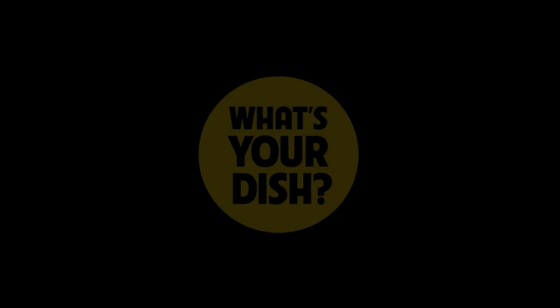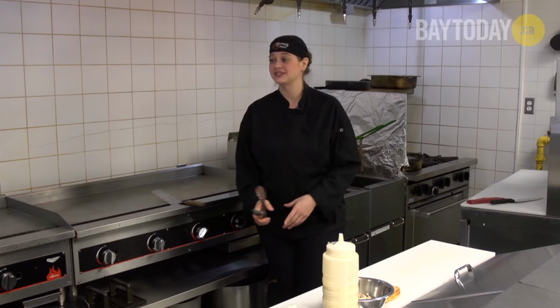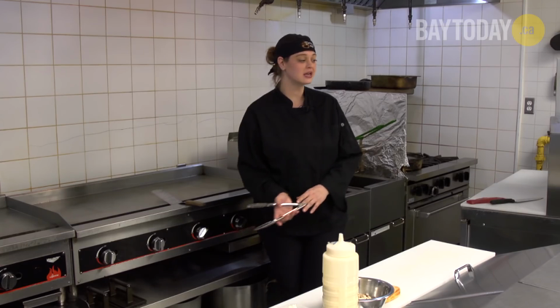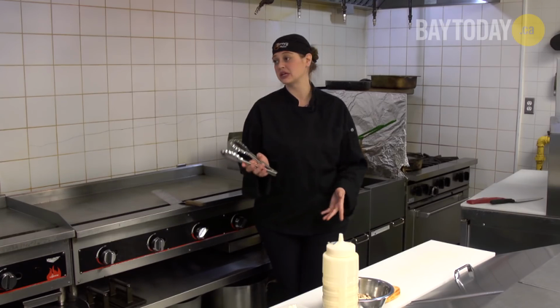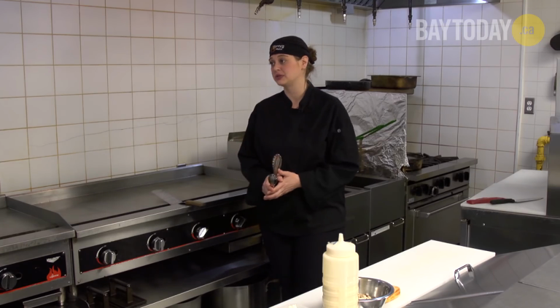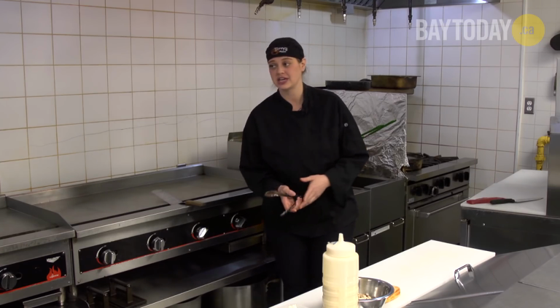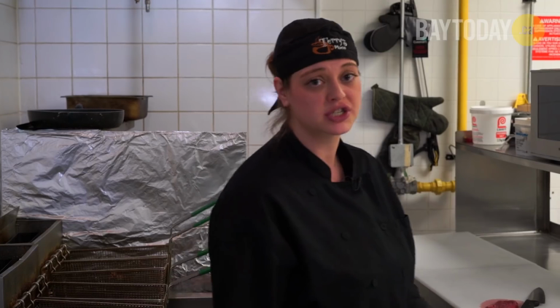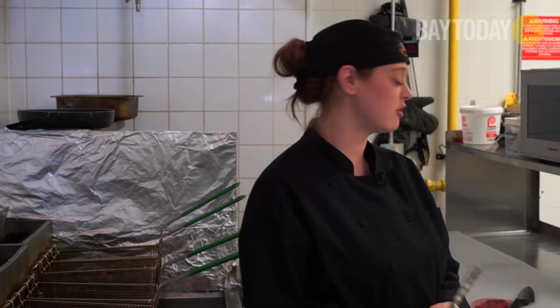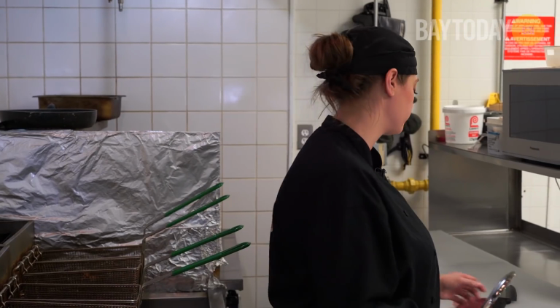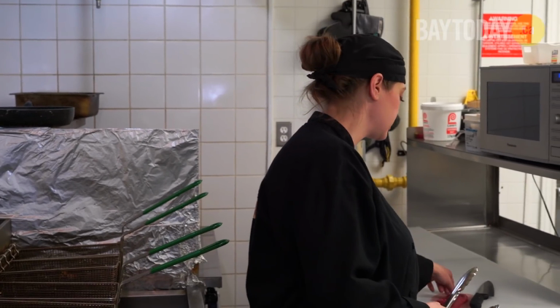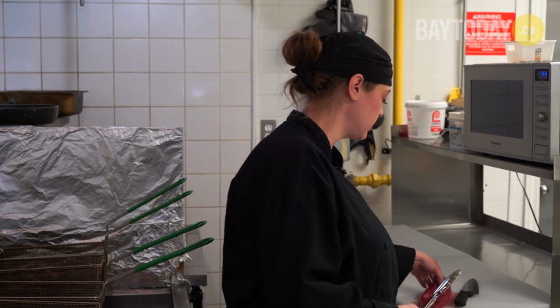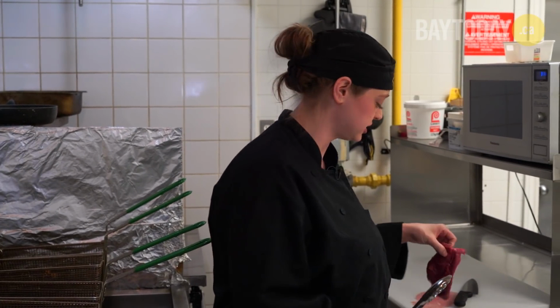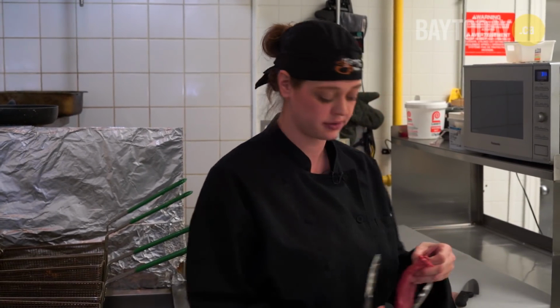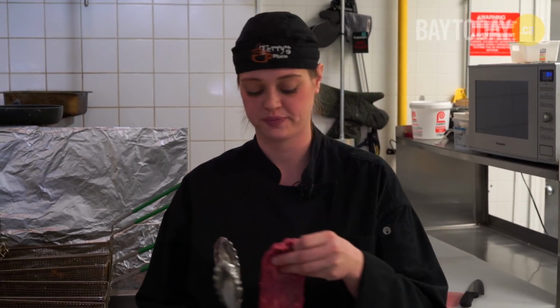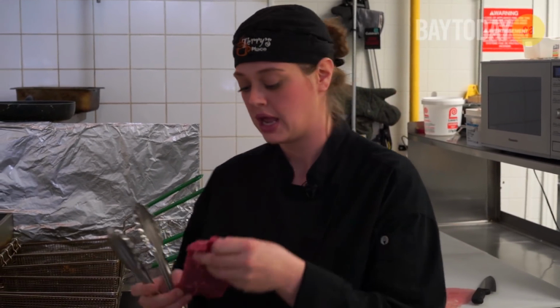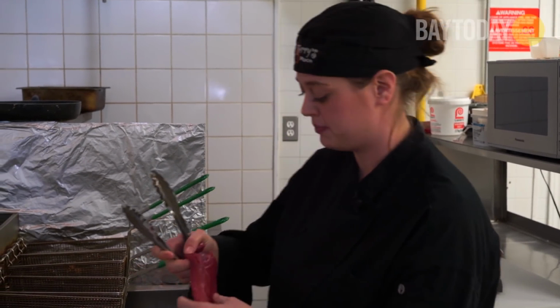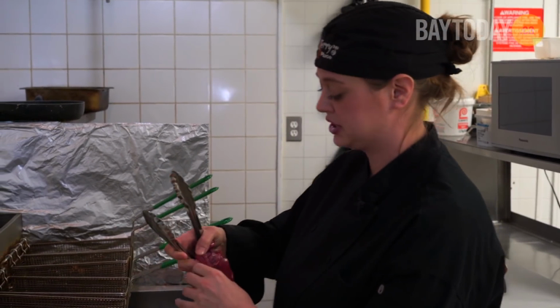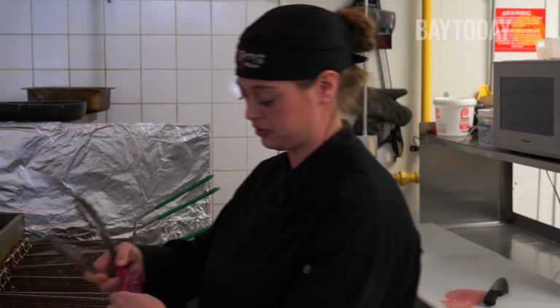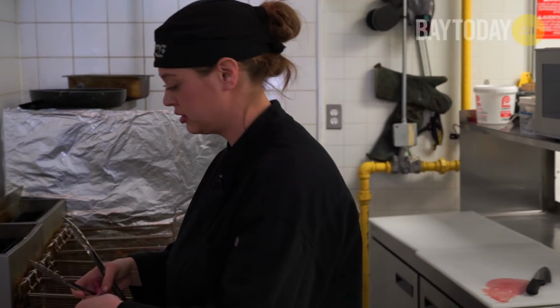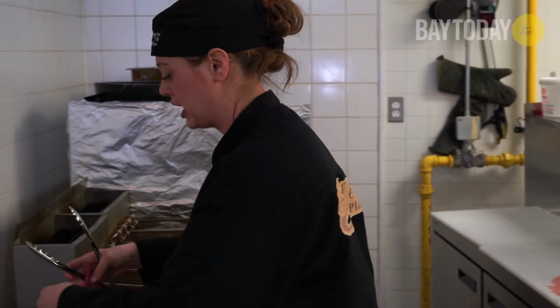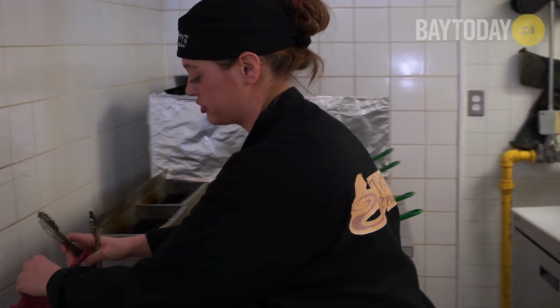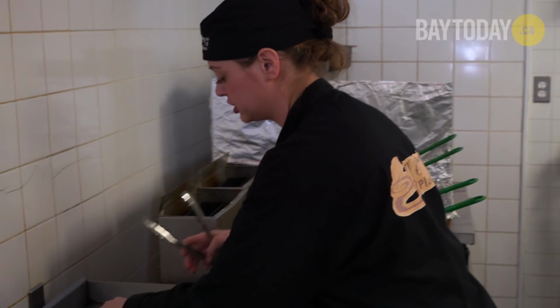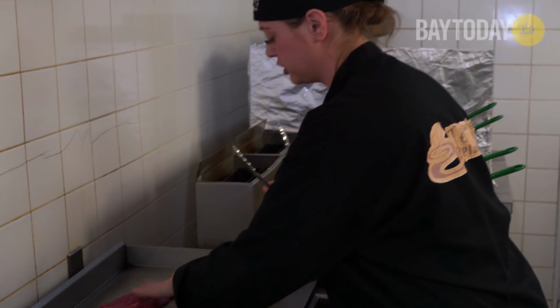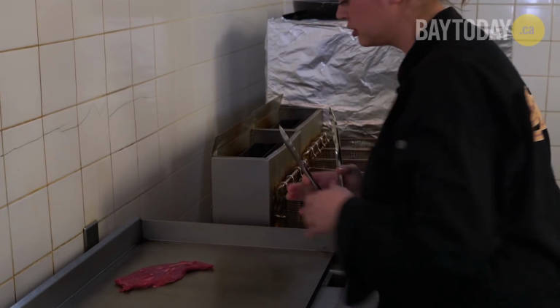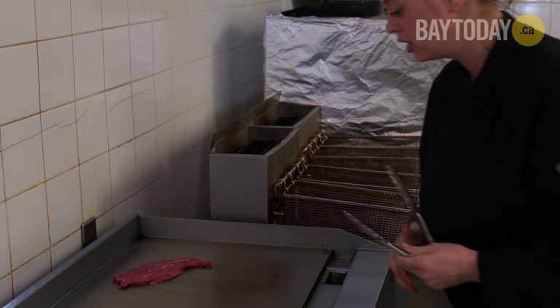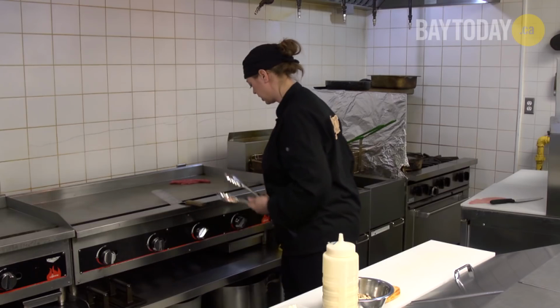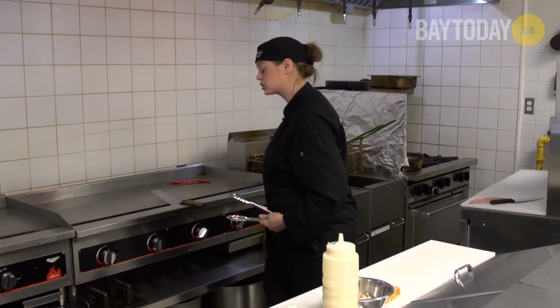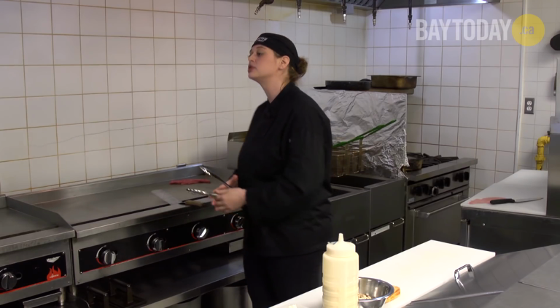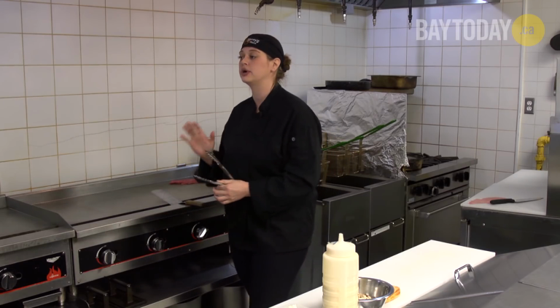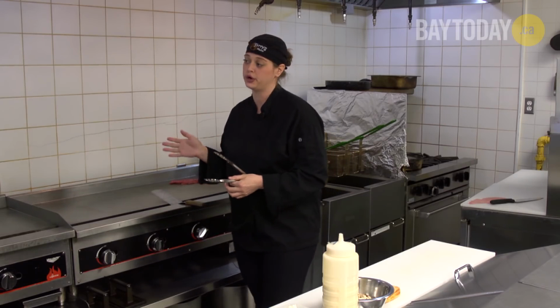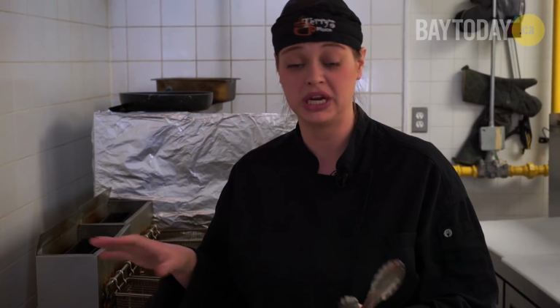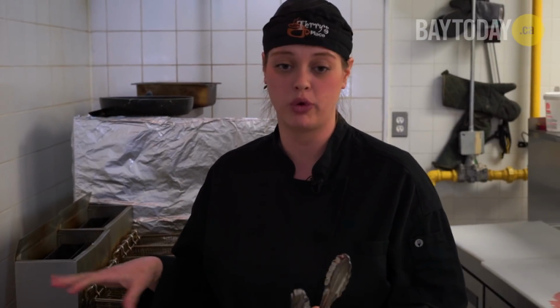Alright, so today I'm gonna make the ultimate steak sandwich. I start off by first taking our steak — it's a tenderloin — and I just throw it on to the grill and I will cook it to about a medium well.